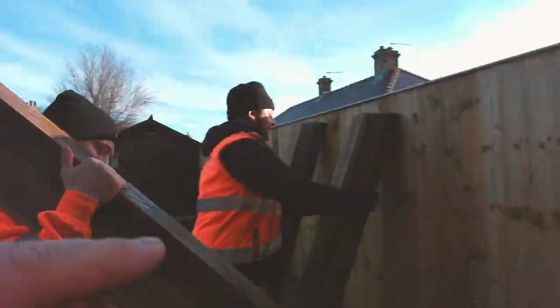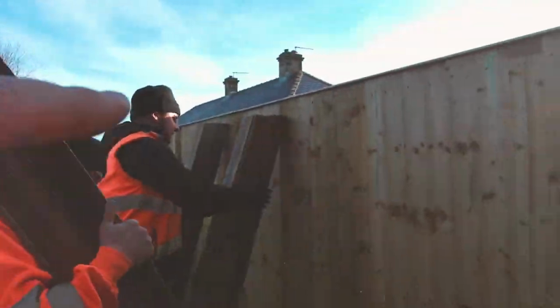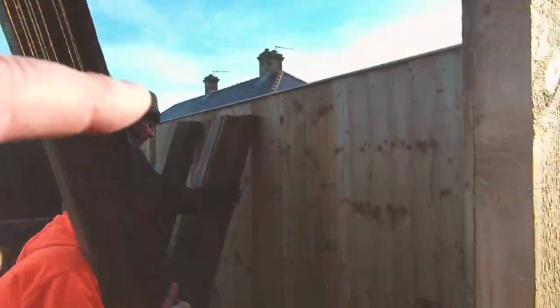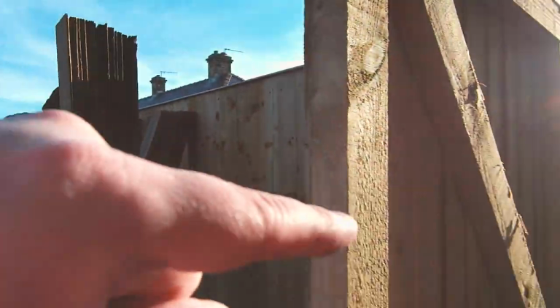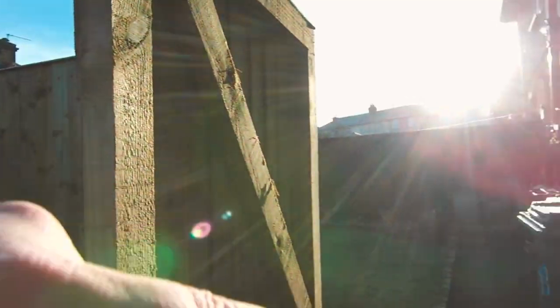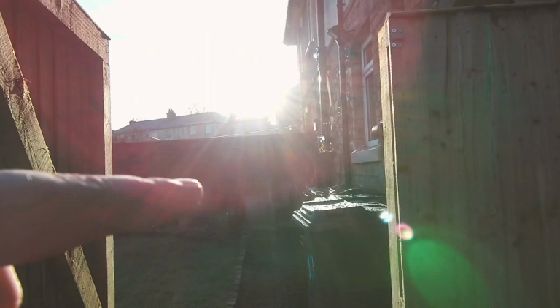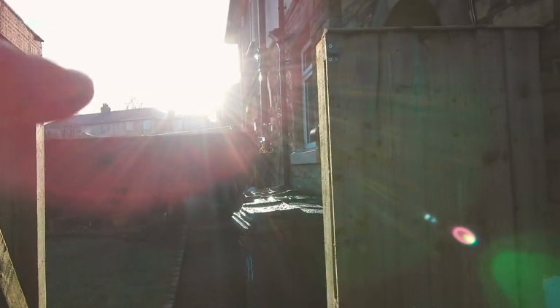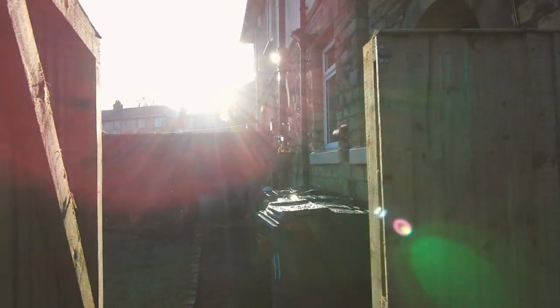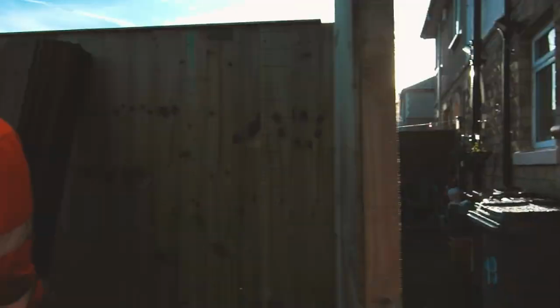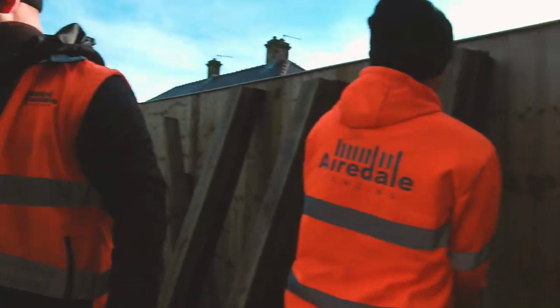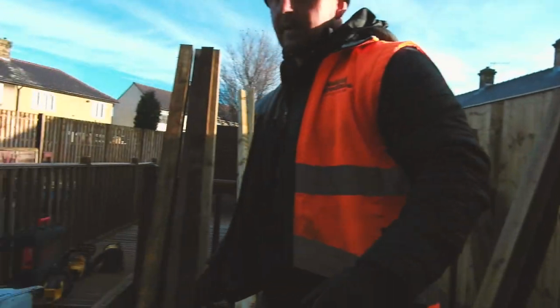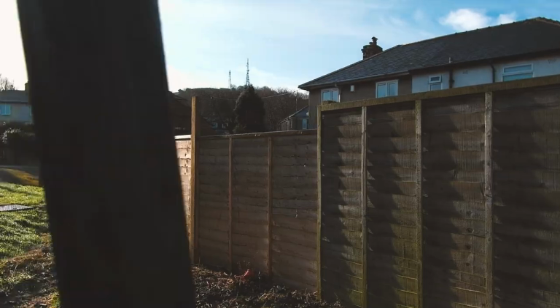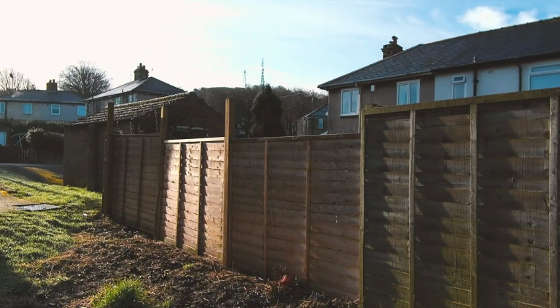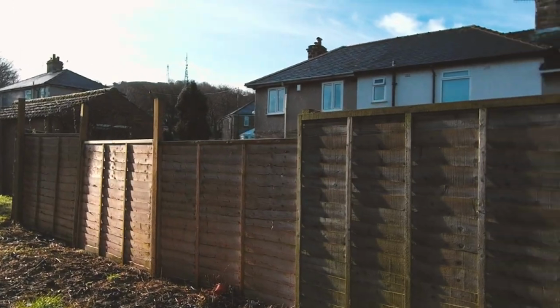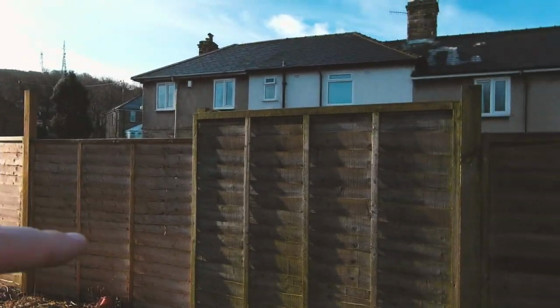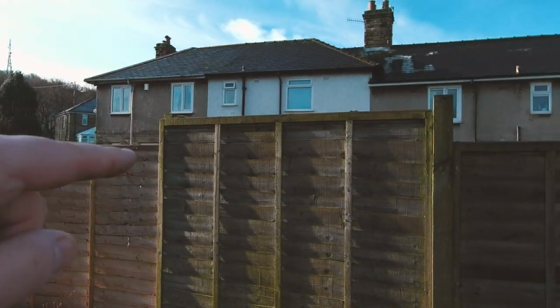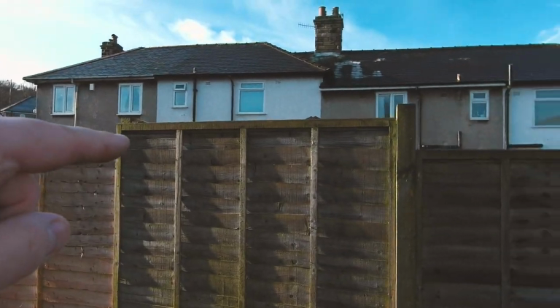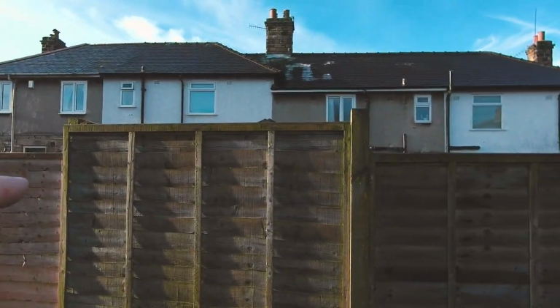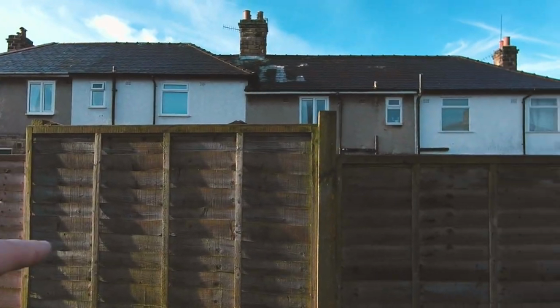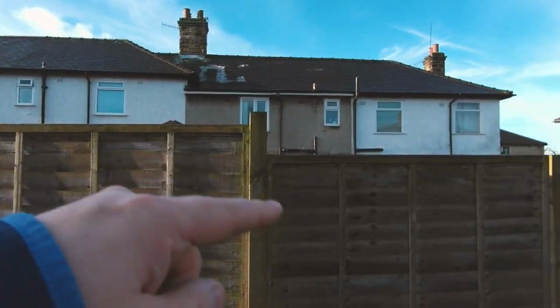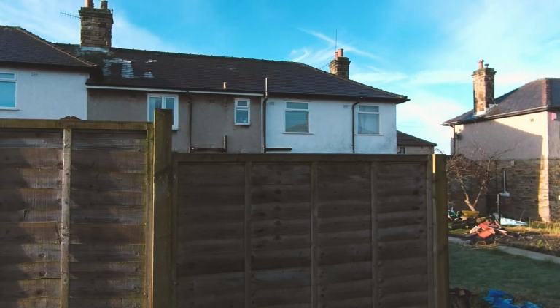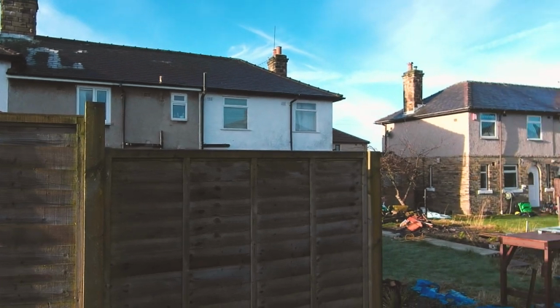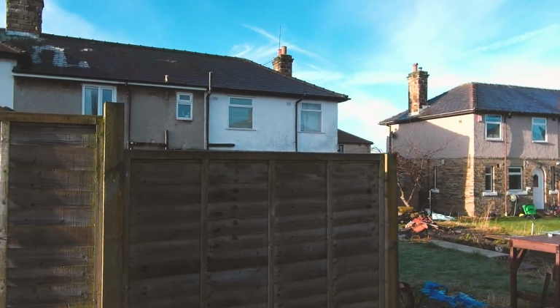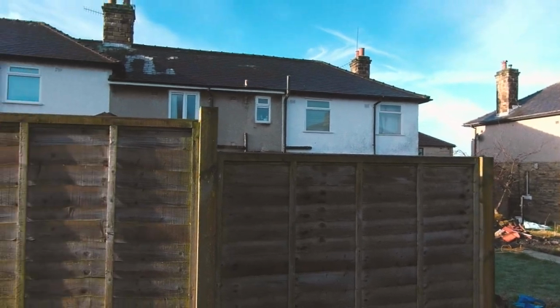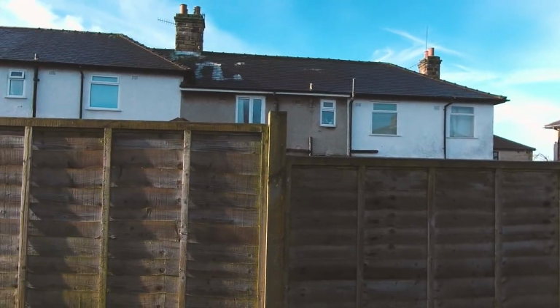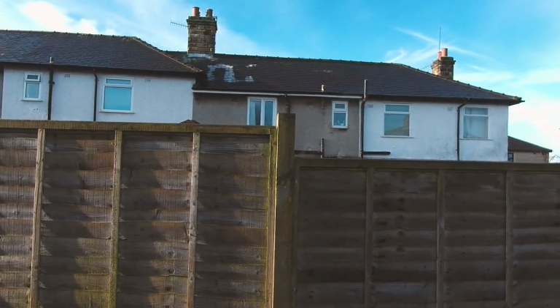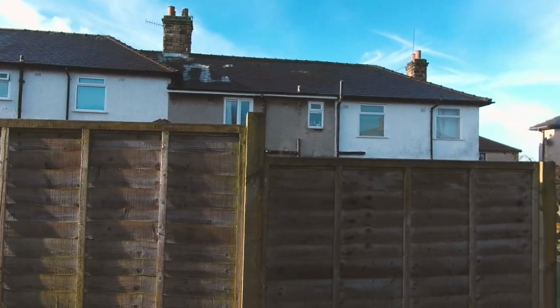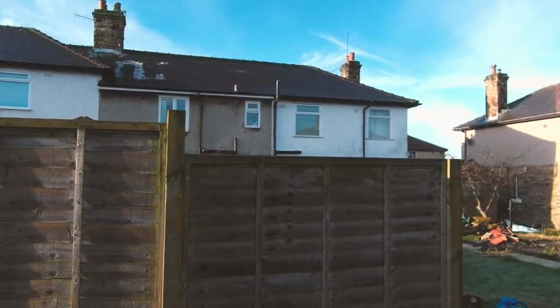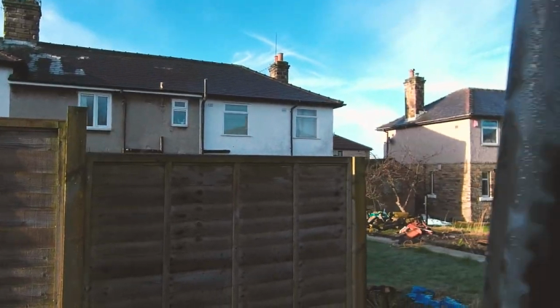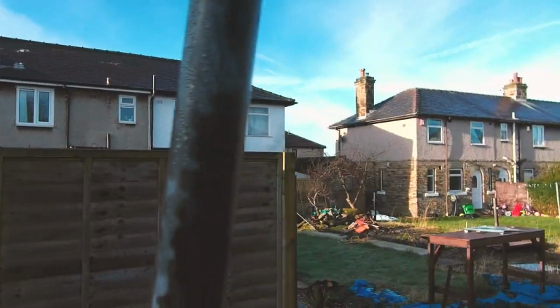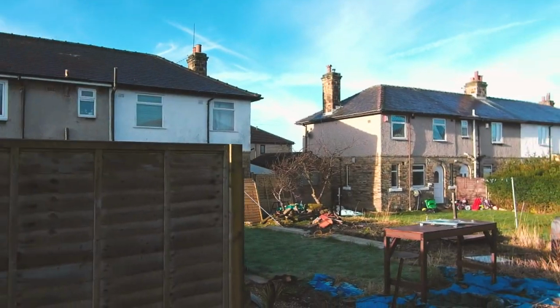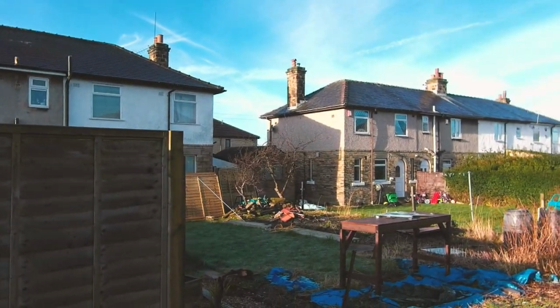You can see the lads did this little gate. So we're literally replacing one, two, three panels with some feathered edge. Only a really small job.